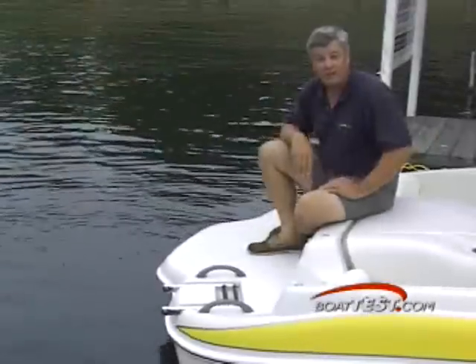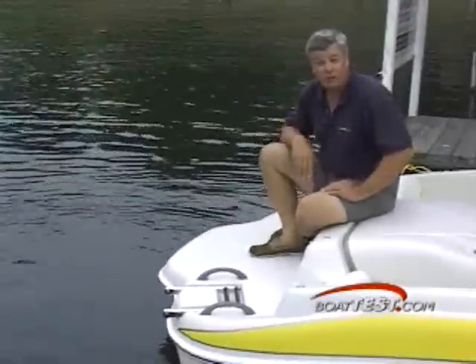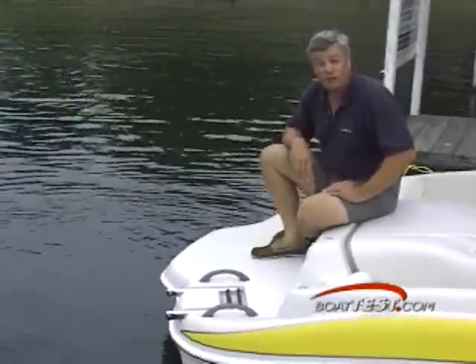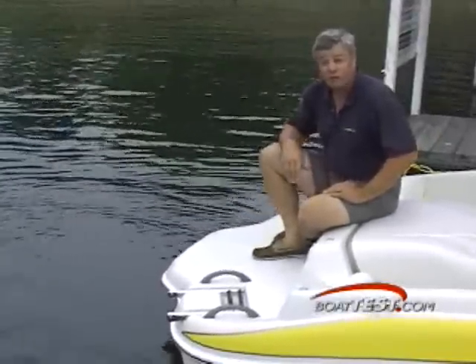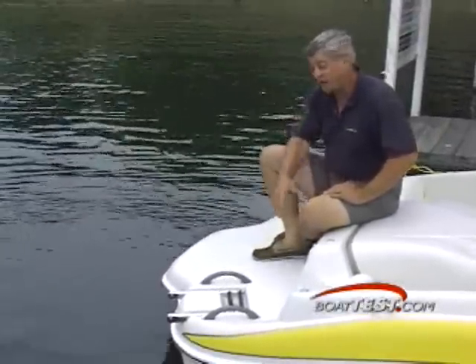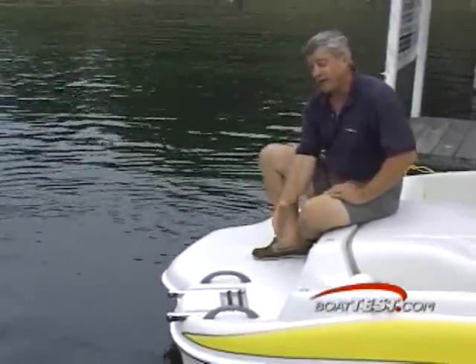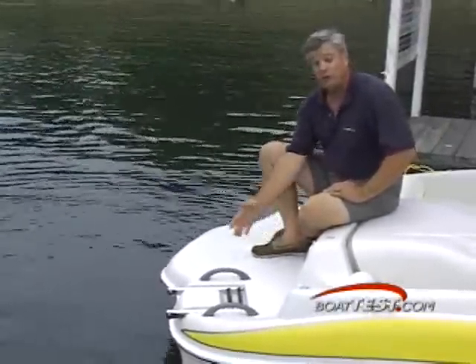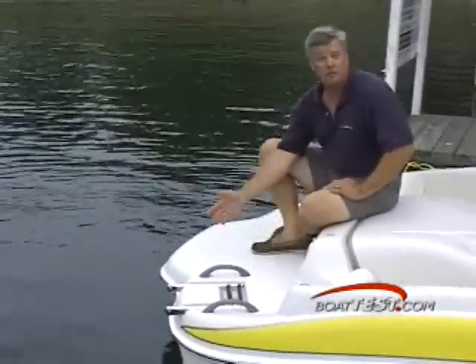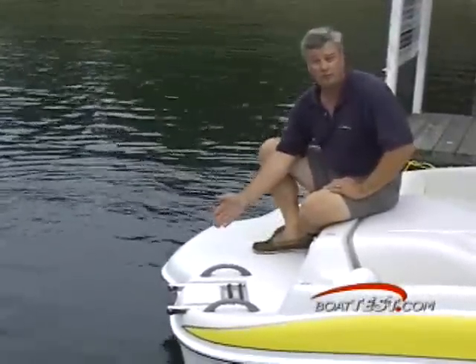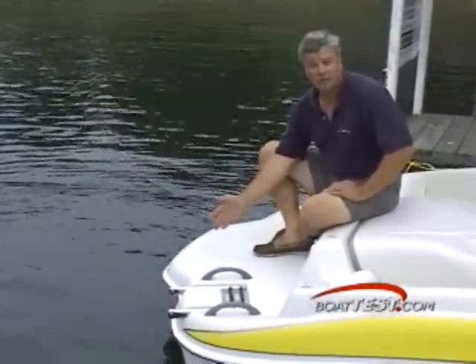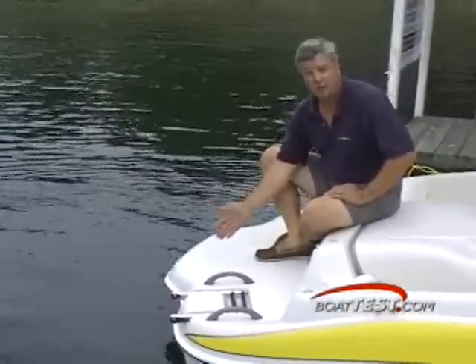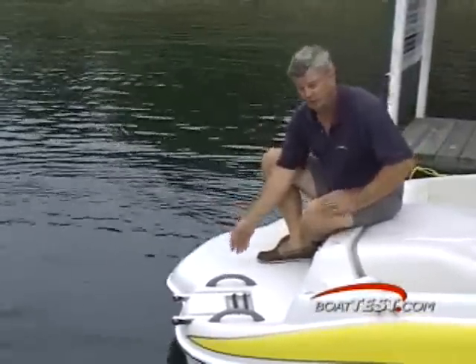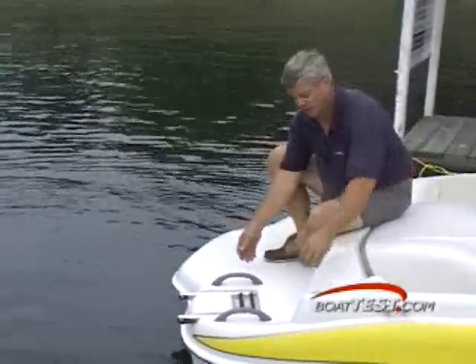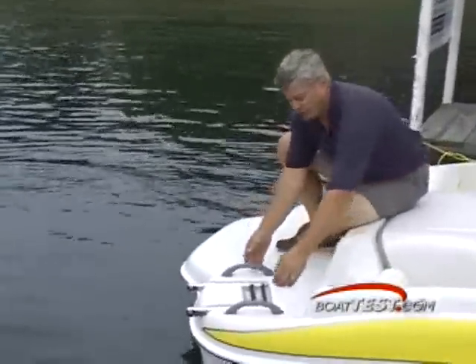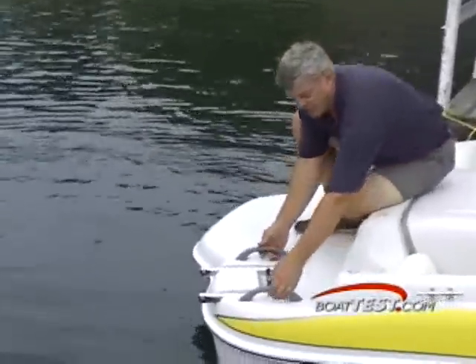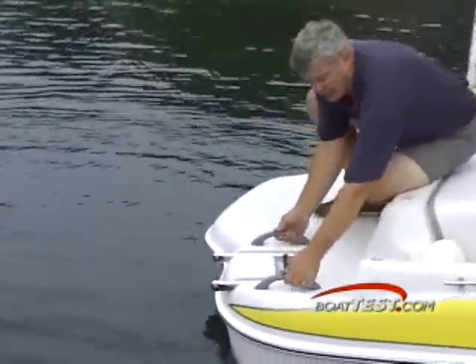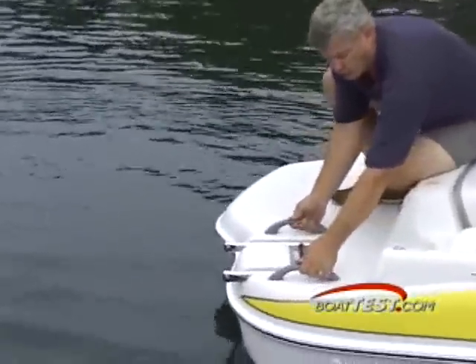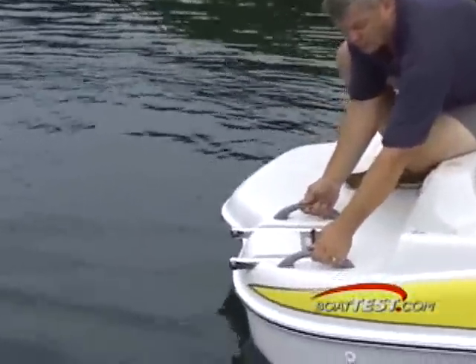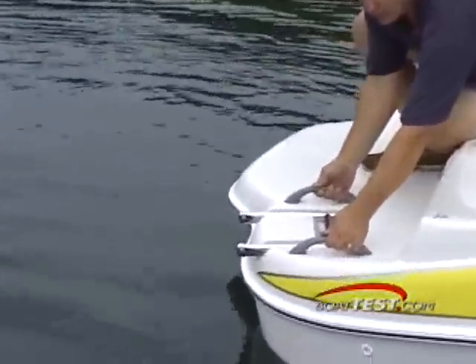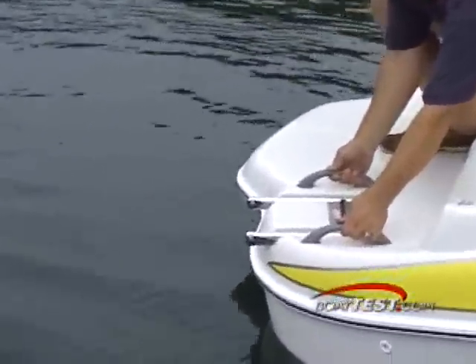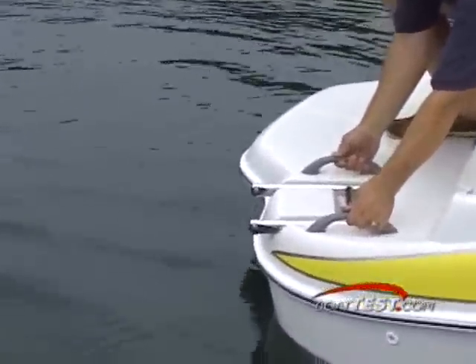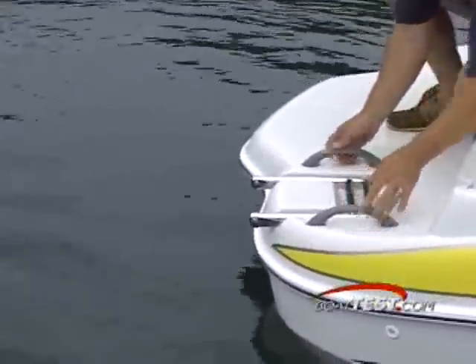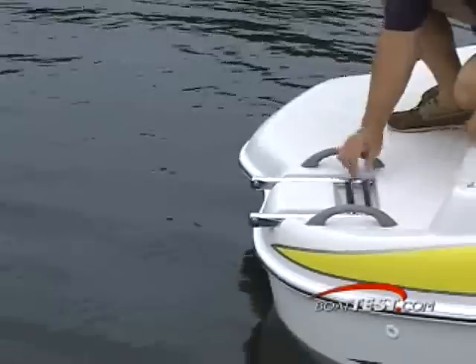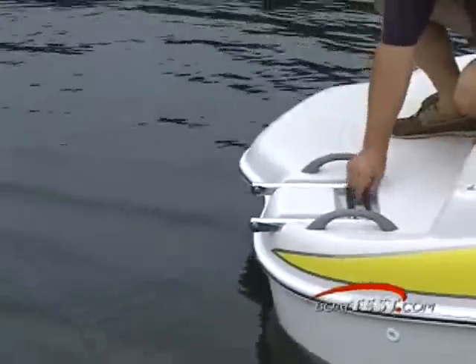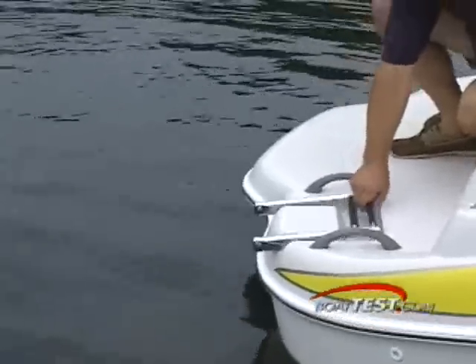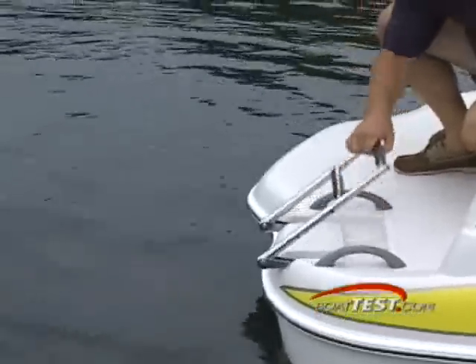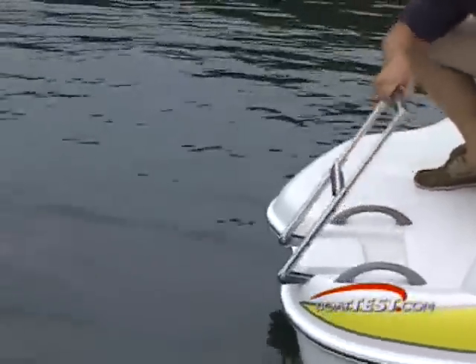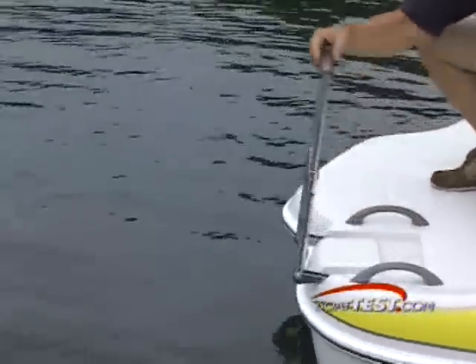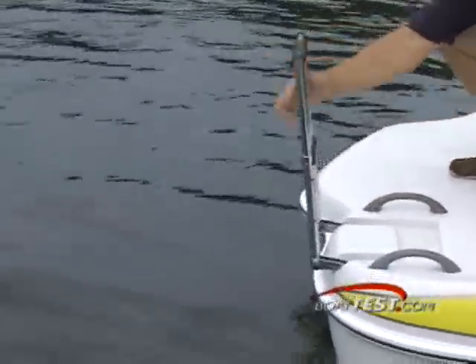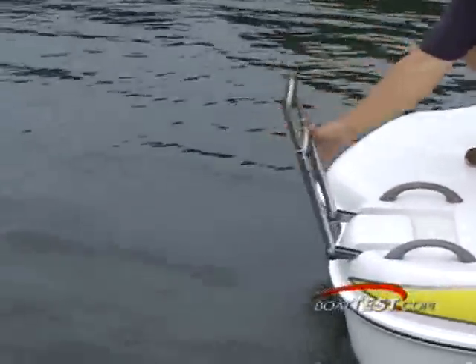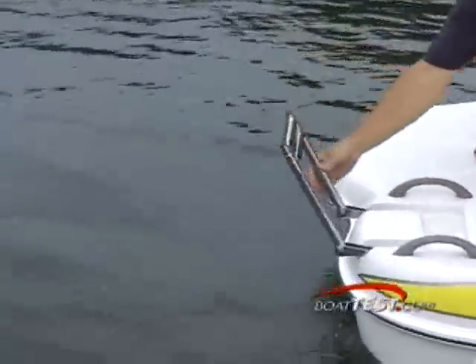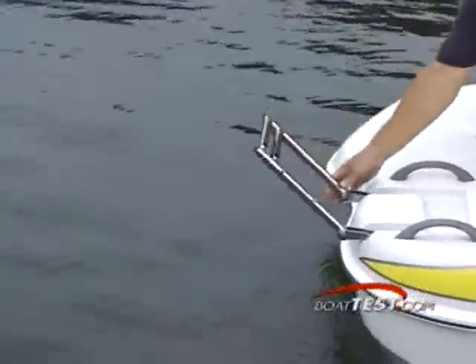Tahoe's new Q4 has a nice wide swim platform, with two excellent handles for pulling yourself aboard from the water, and a two-step telescoping swim ladder.